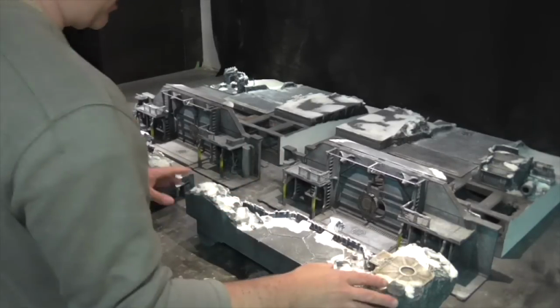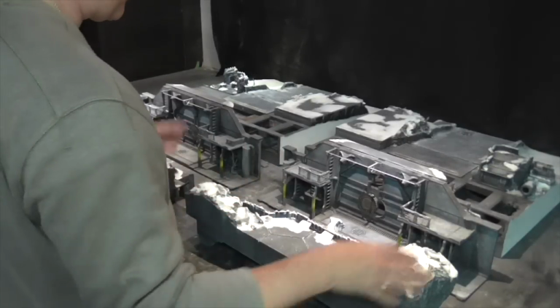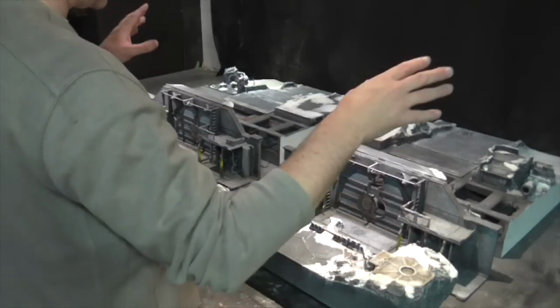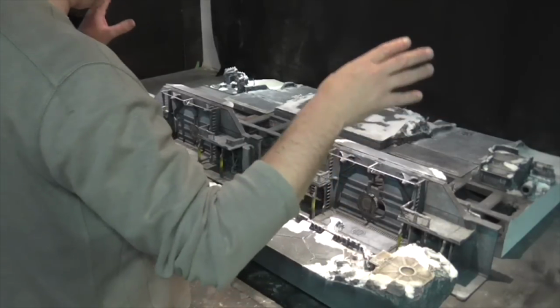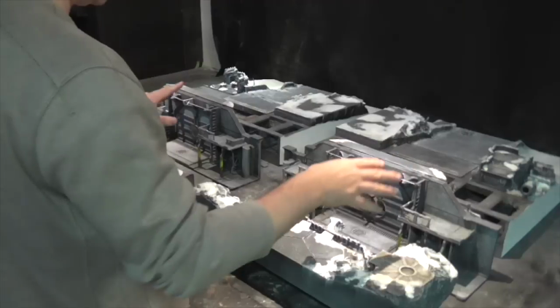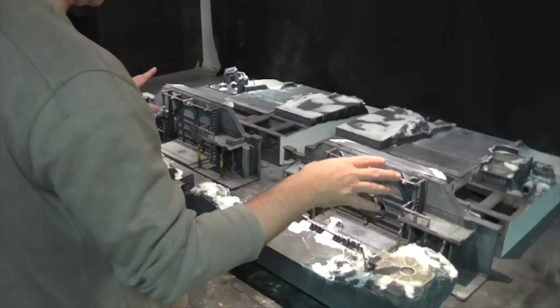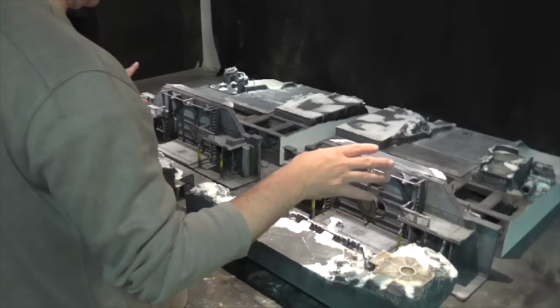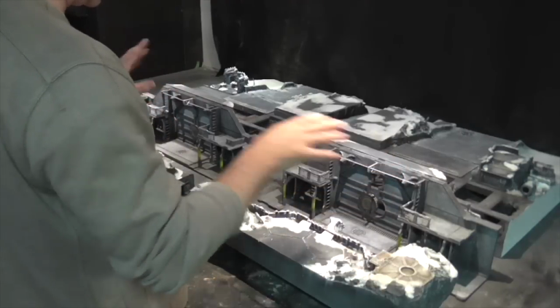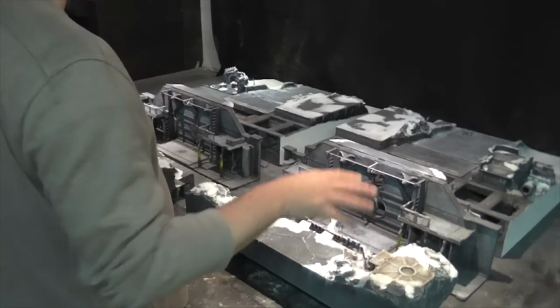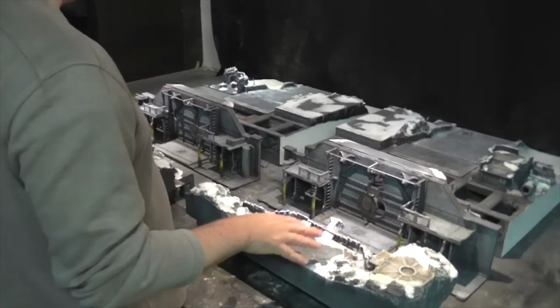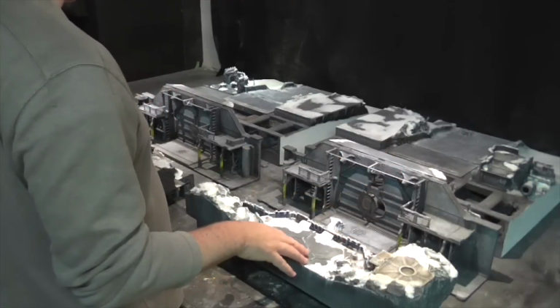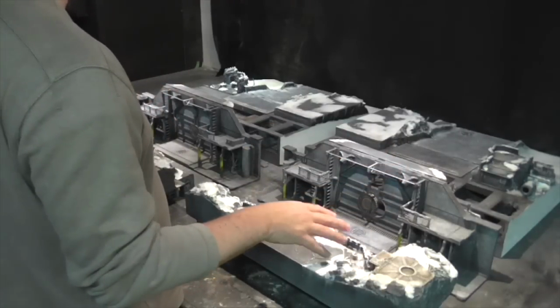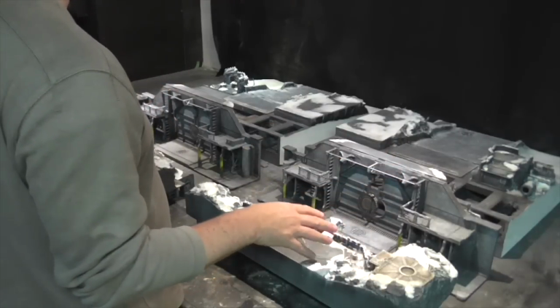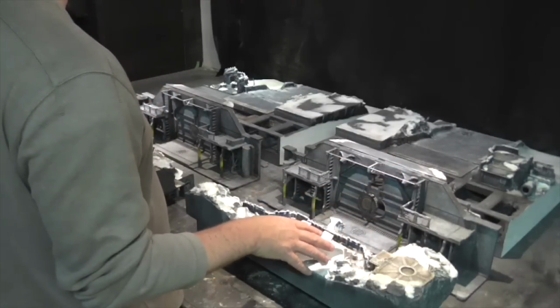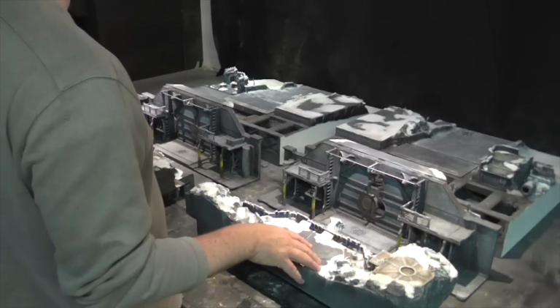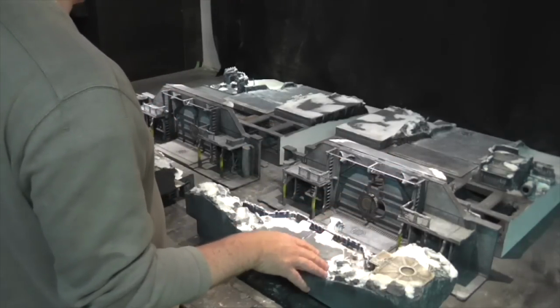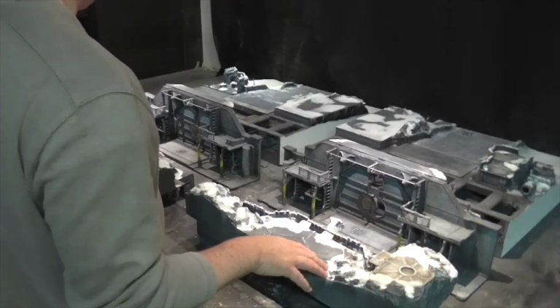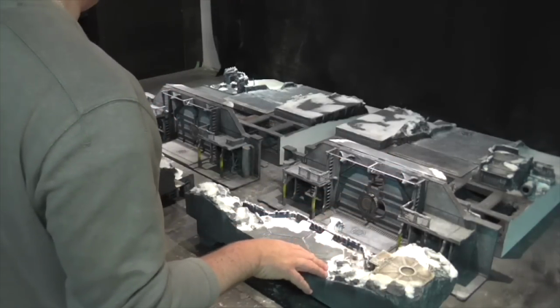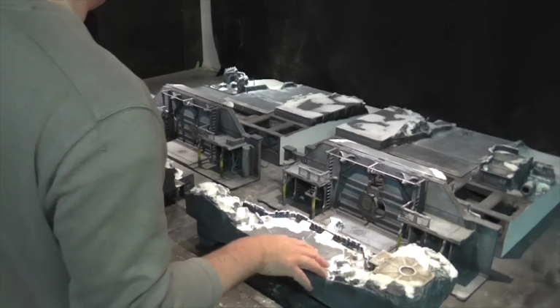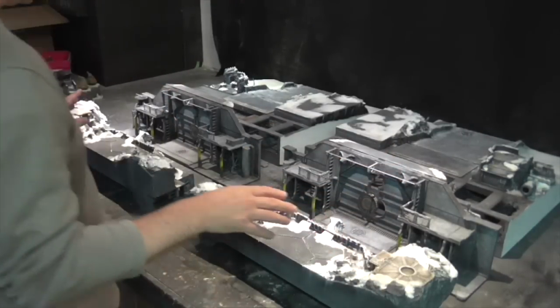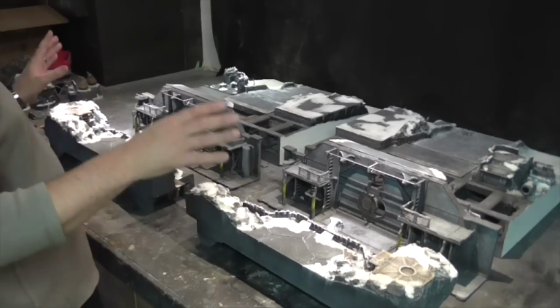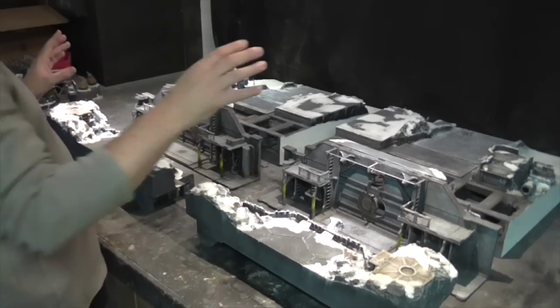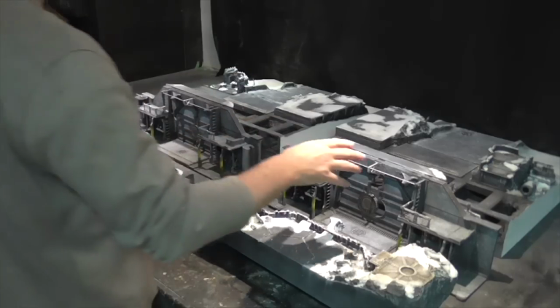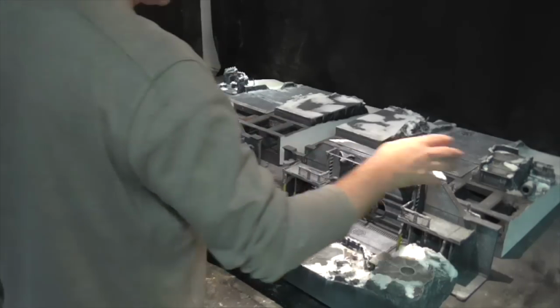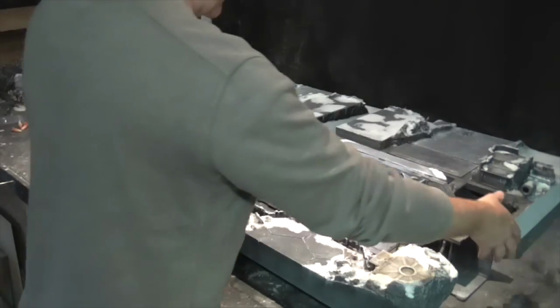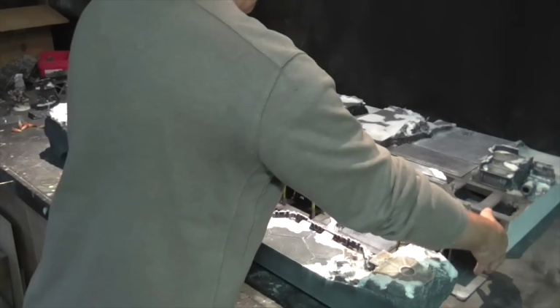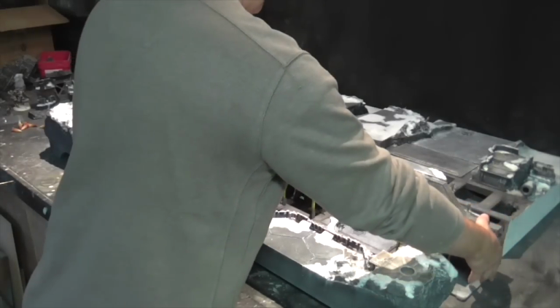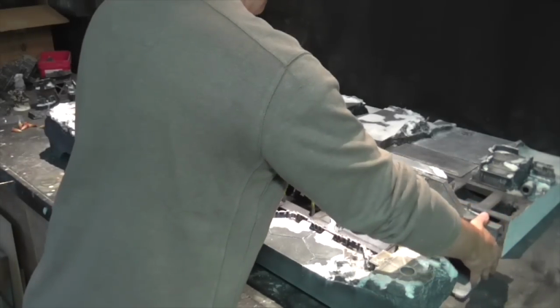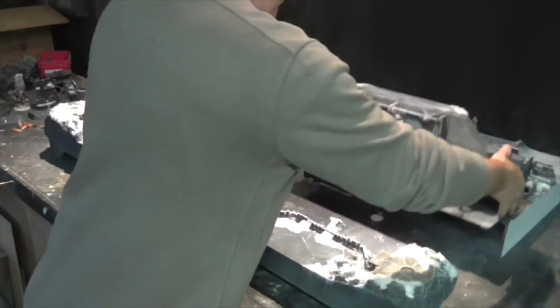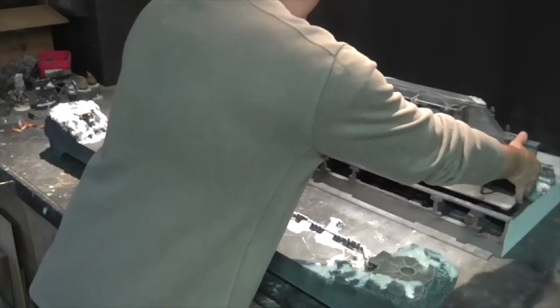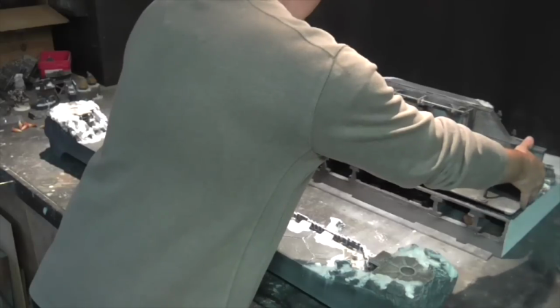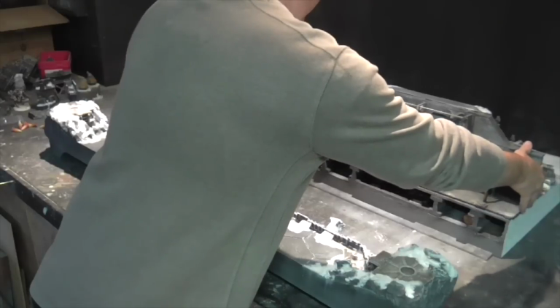We wanted to make this as customisable as possible. So basically the doors themselves sit actually onto the main boards, so they get lifted on.